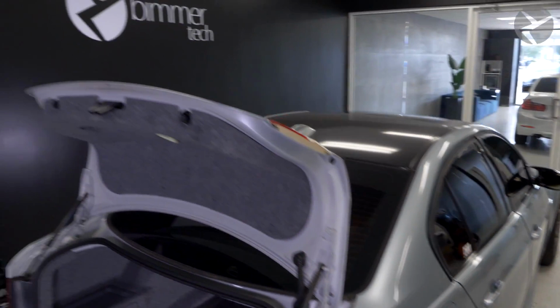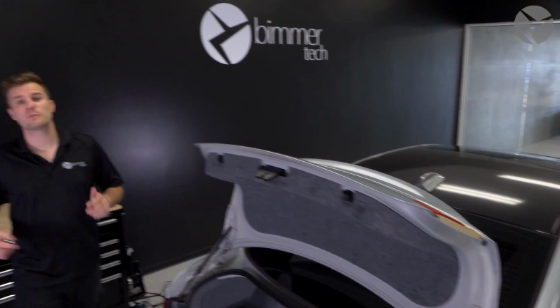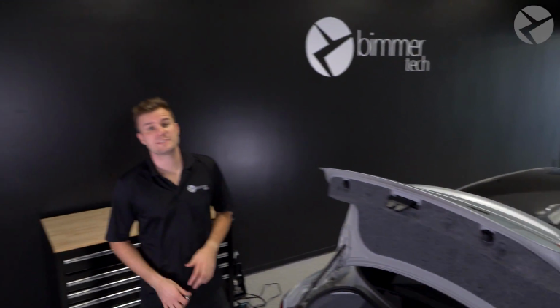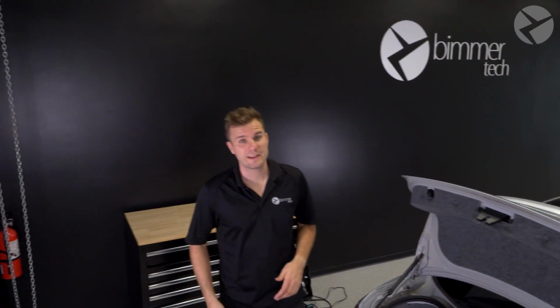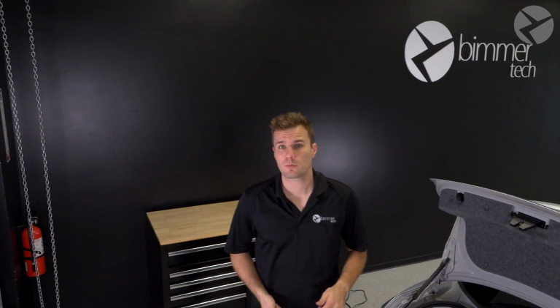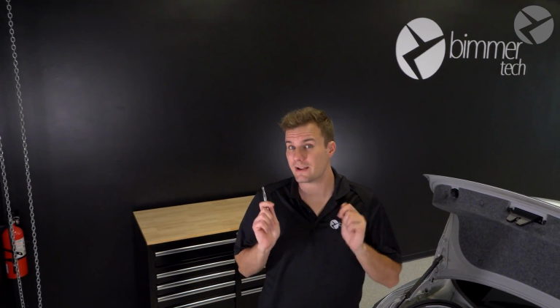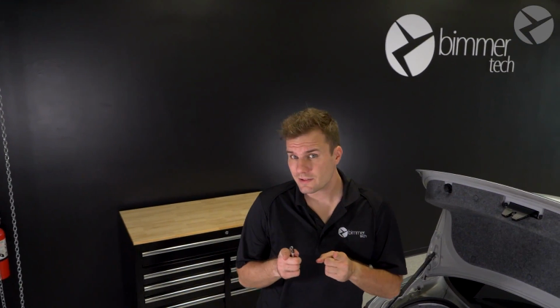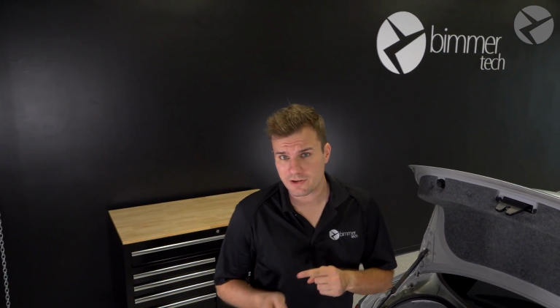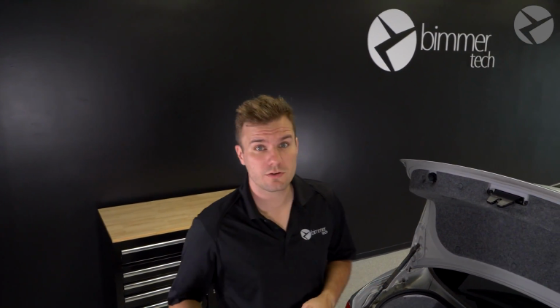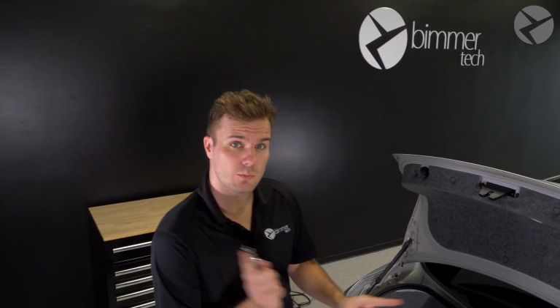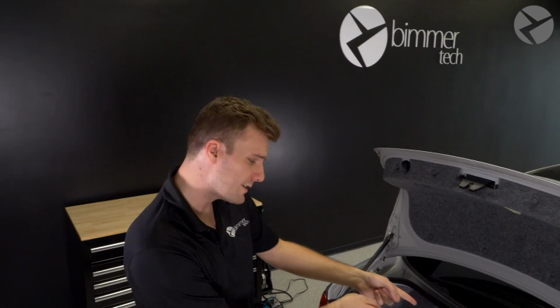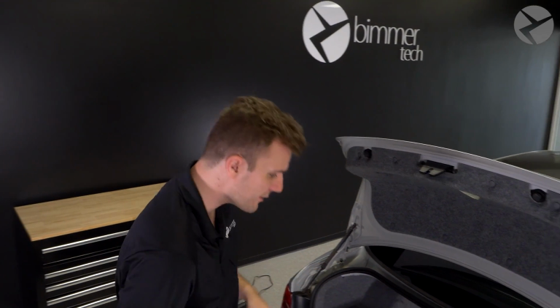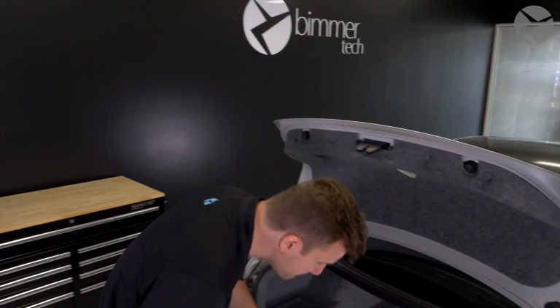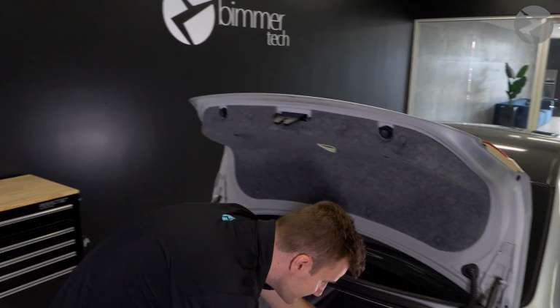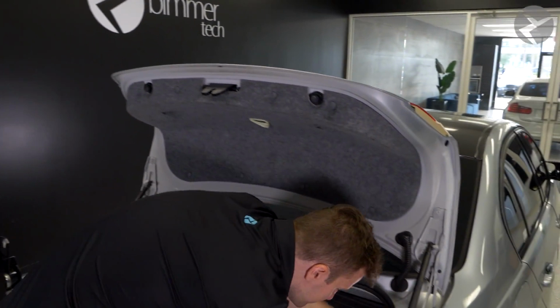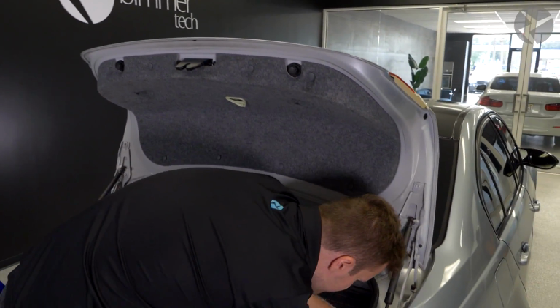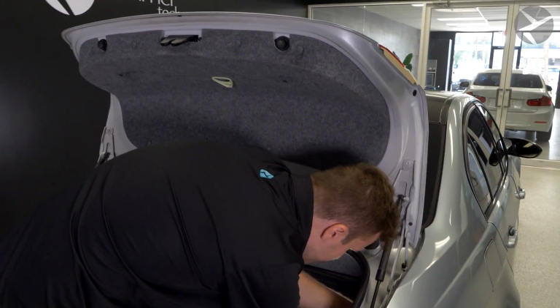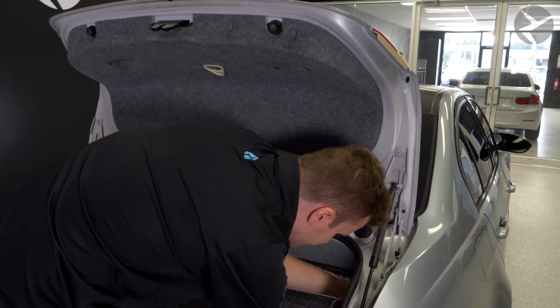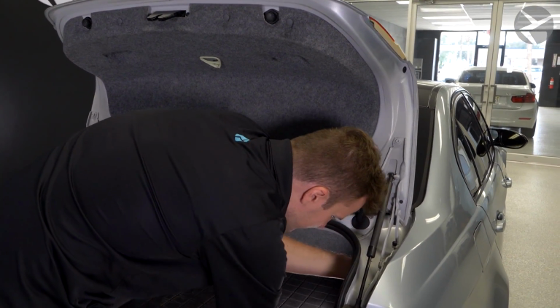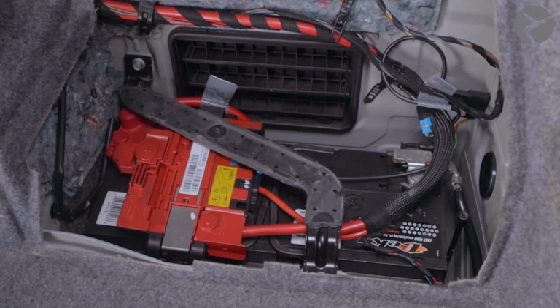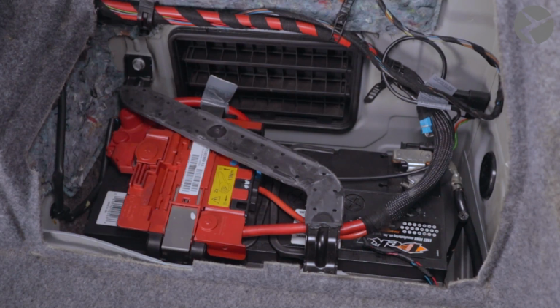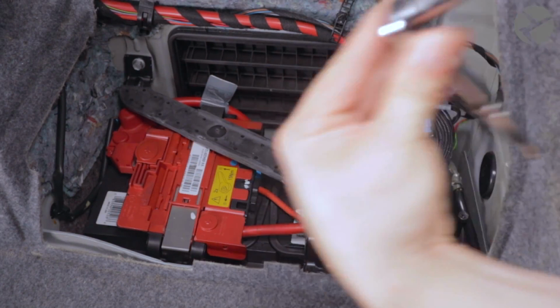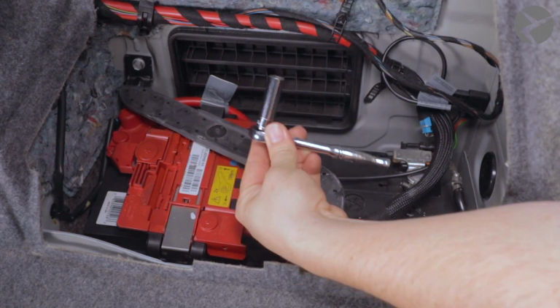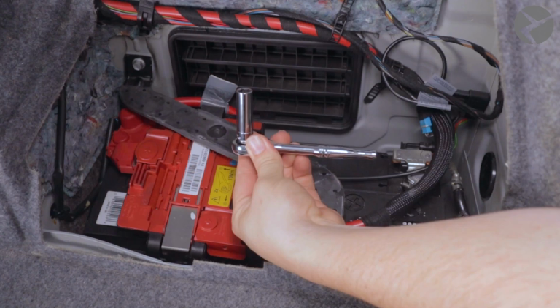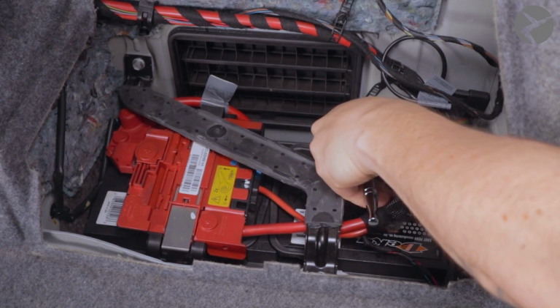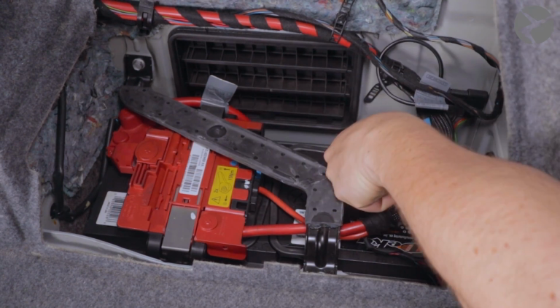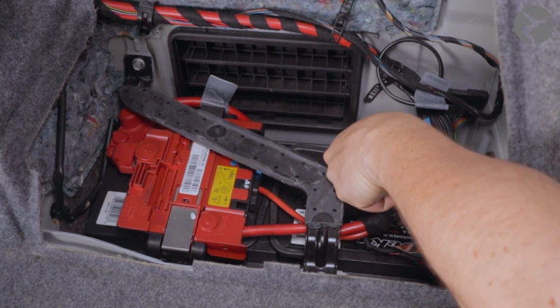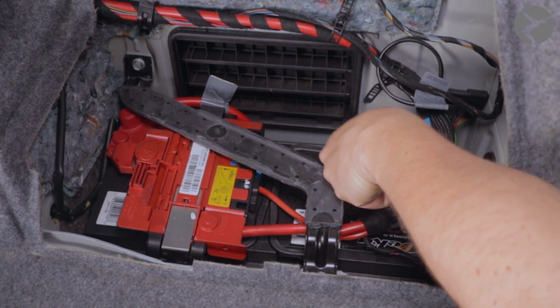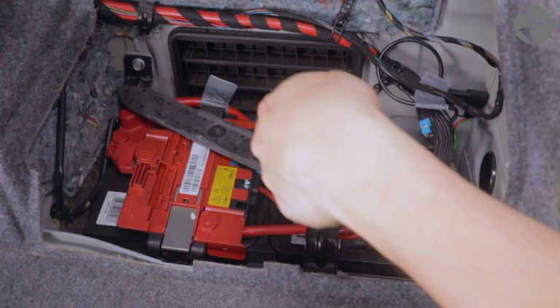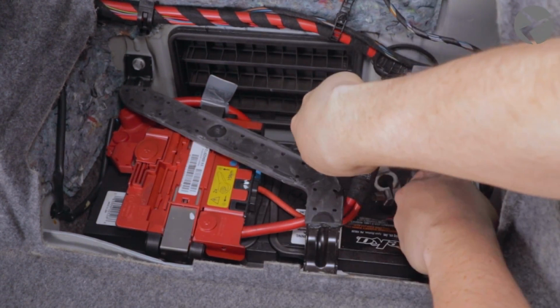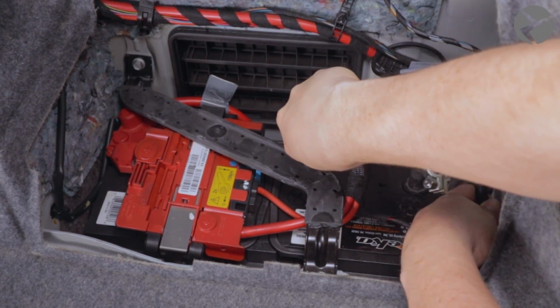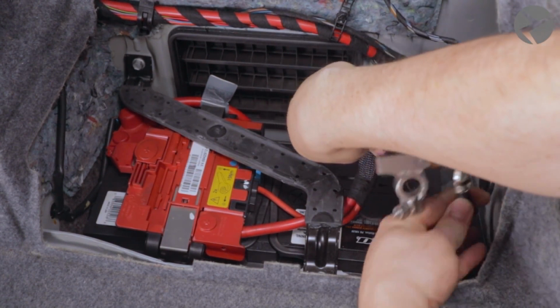Like we always say, anytime we're working on anything electronic in your vehicle, you want to disconnect the battery. For this, you'll need to remove the side panel of your trunk, and with a 10 millimeter socket, remove the negative battery terminal and set it aside.